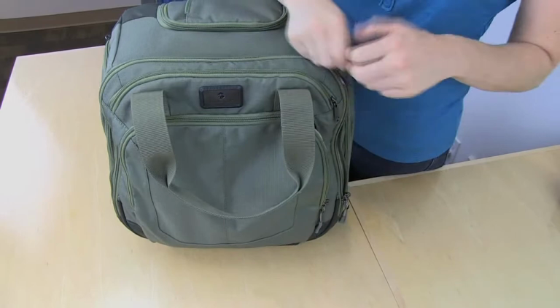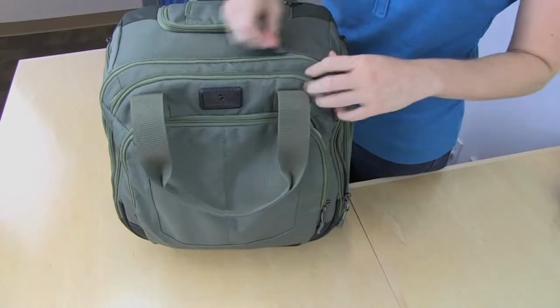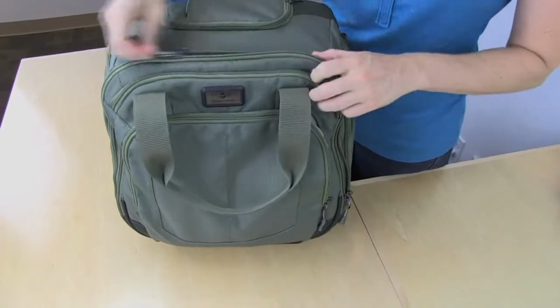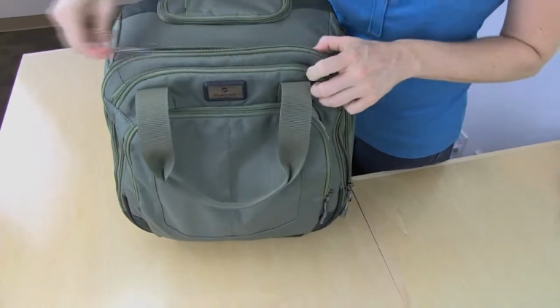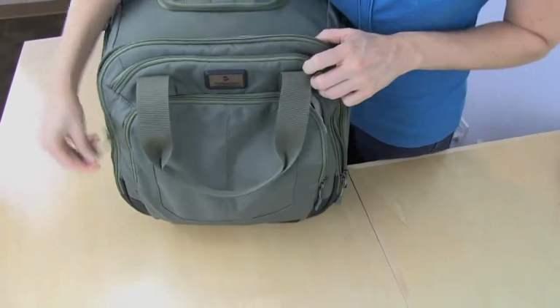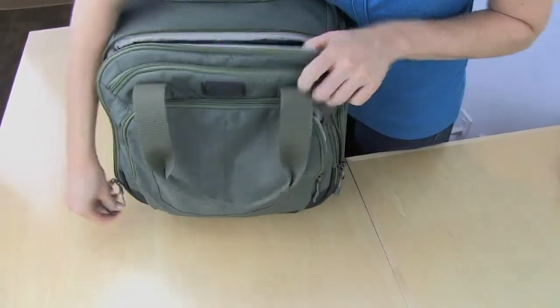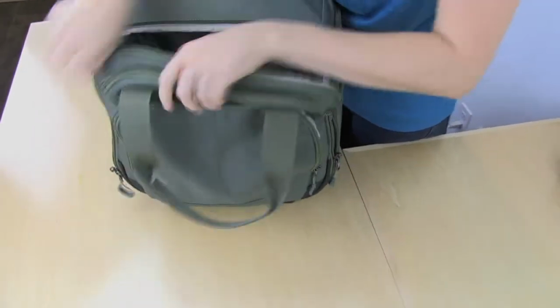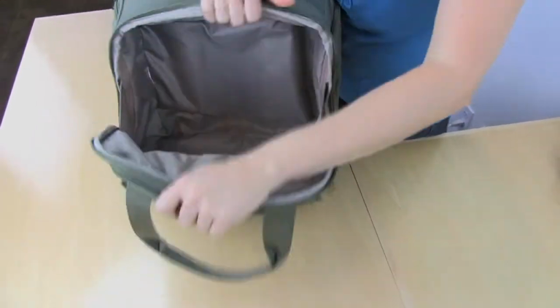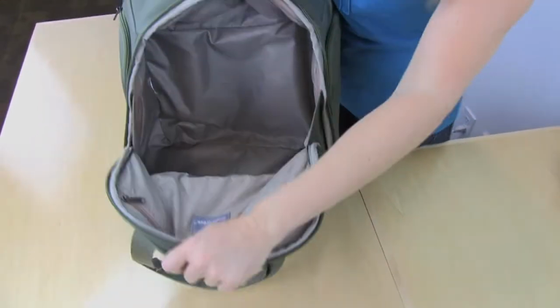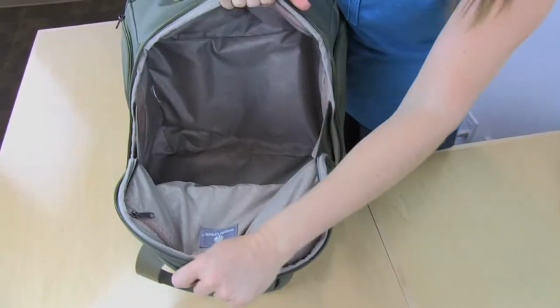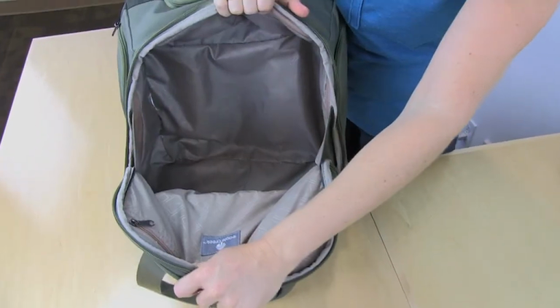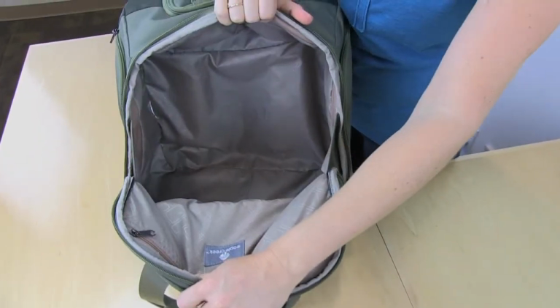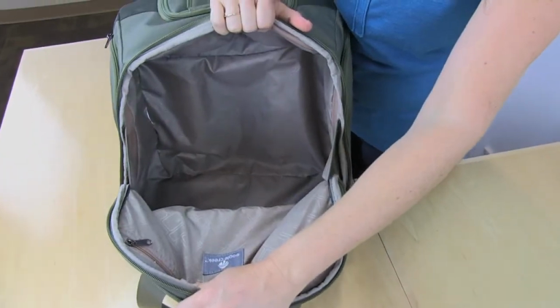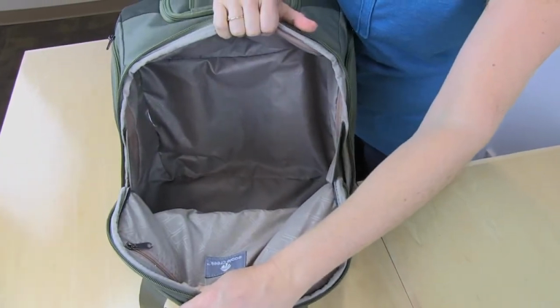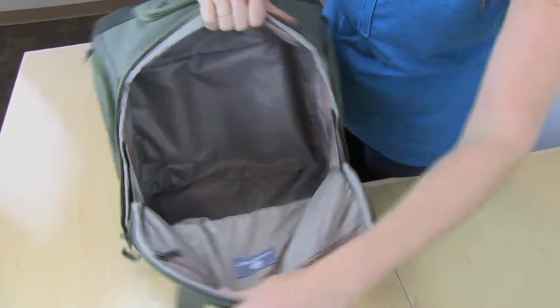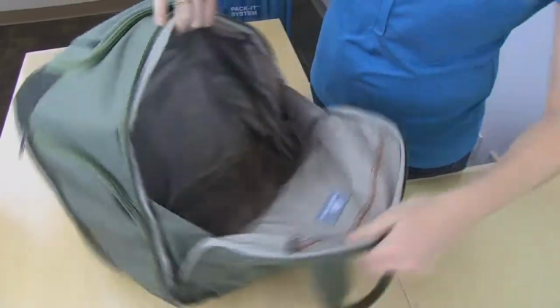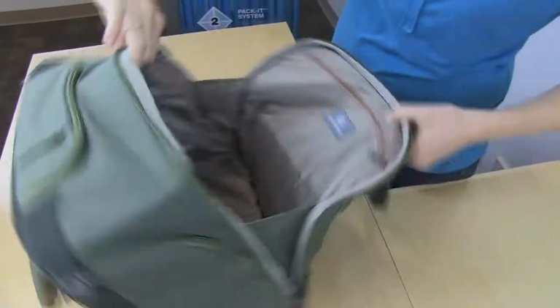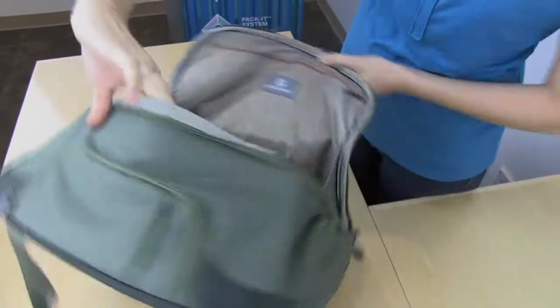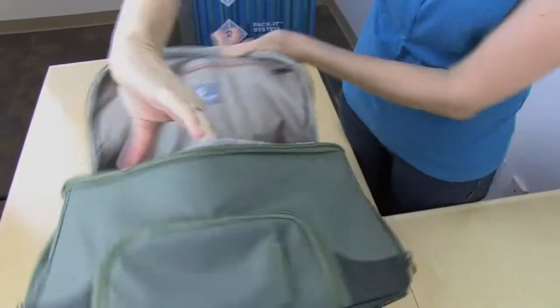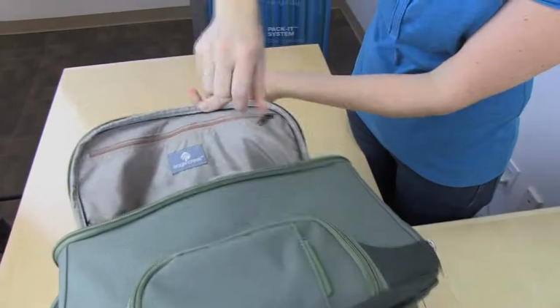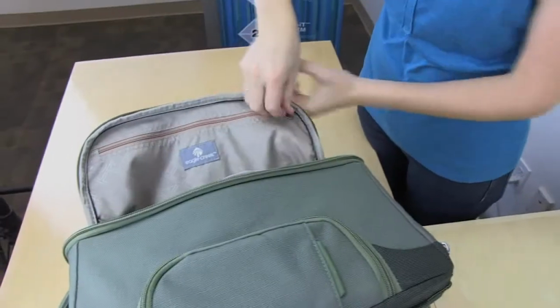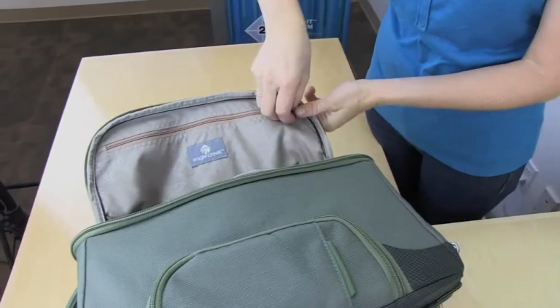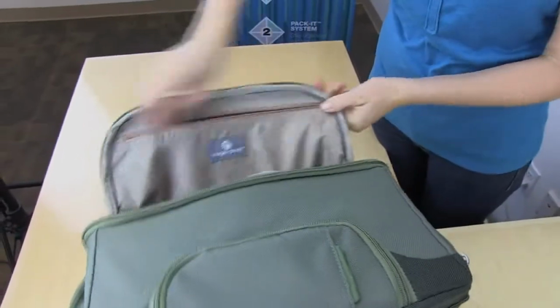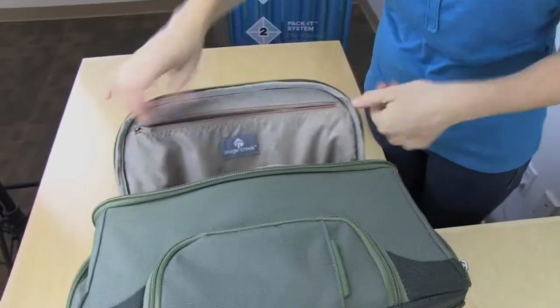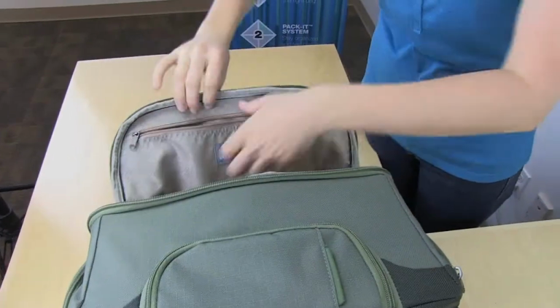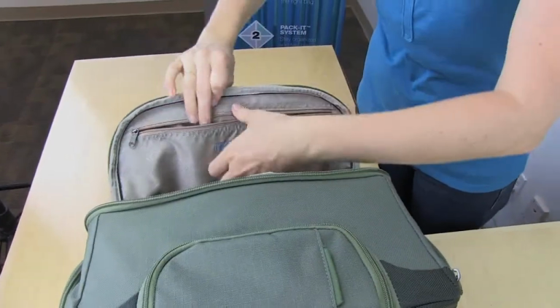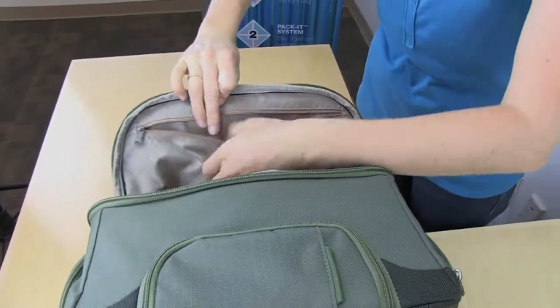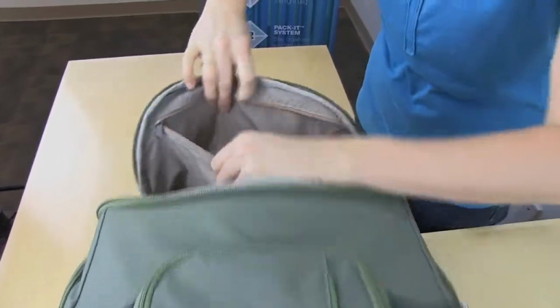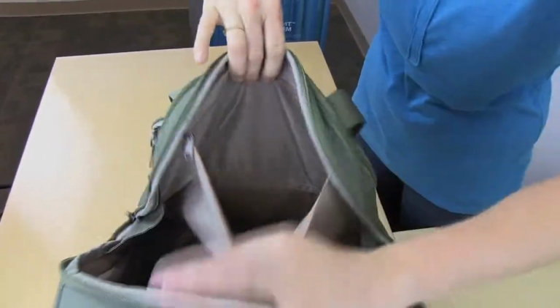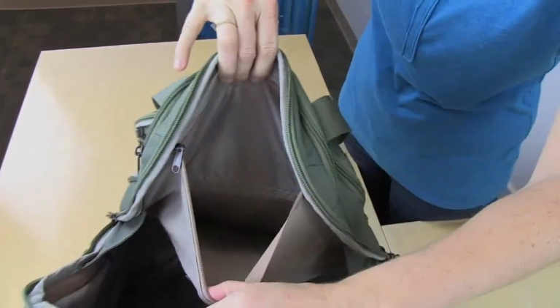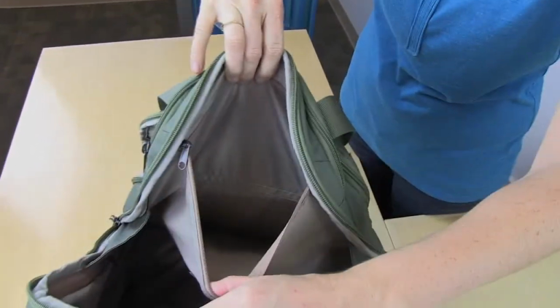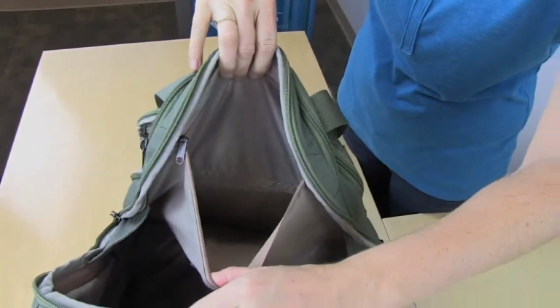Inside the main compartment is a large open space. And on the other side, a zippered pocket that is pretty deep.